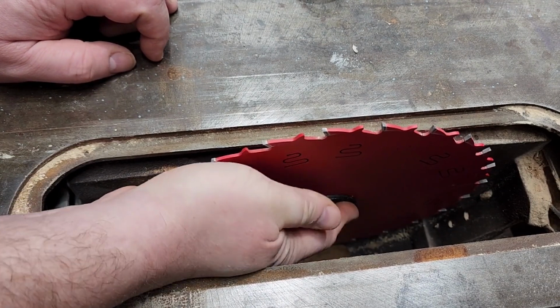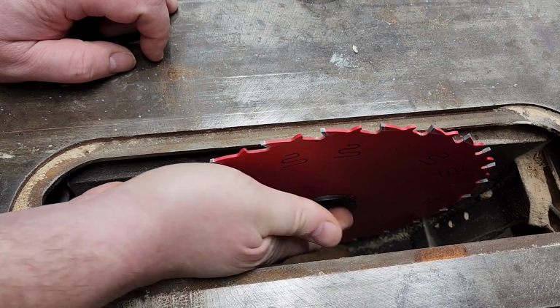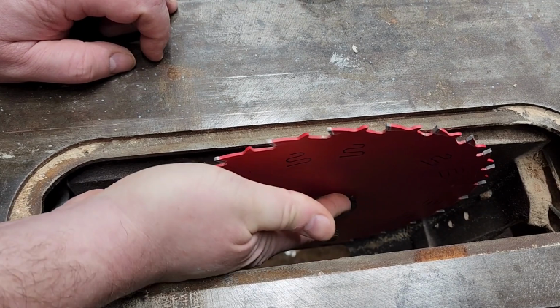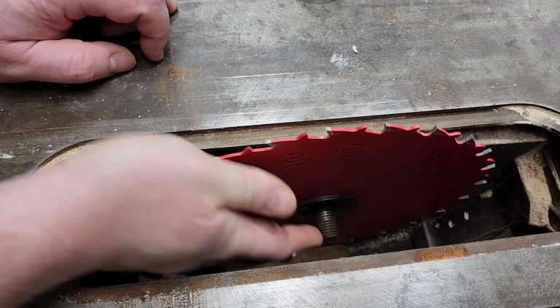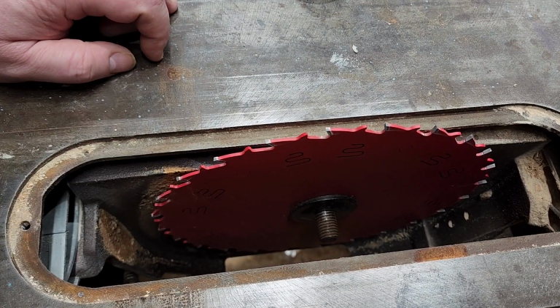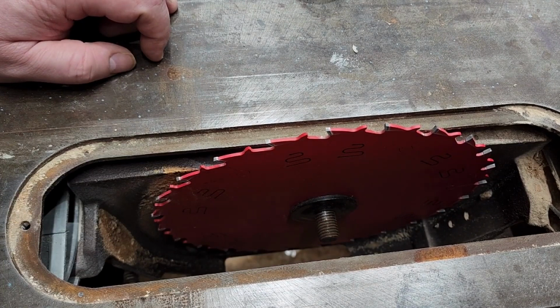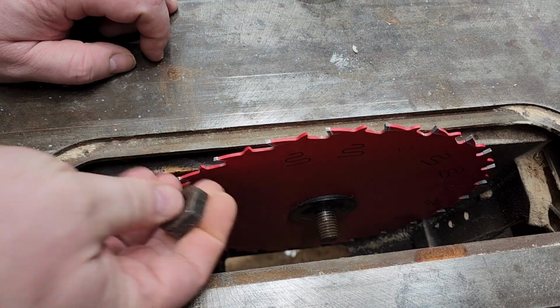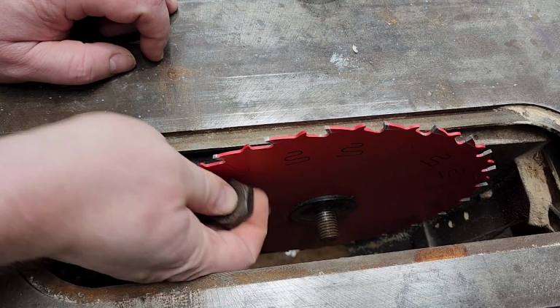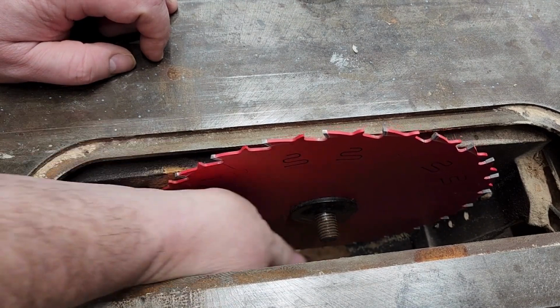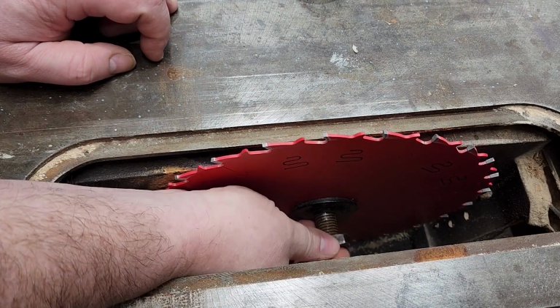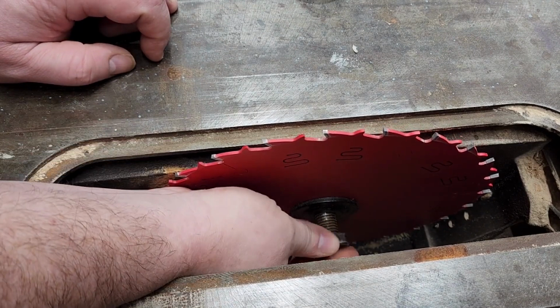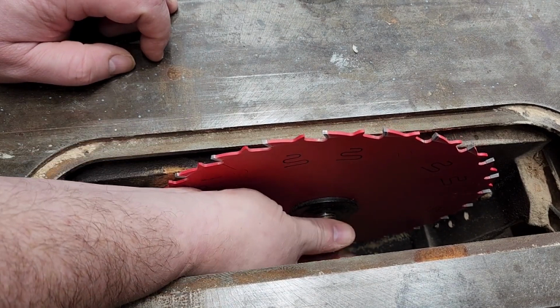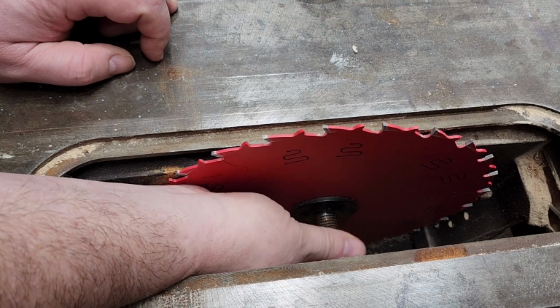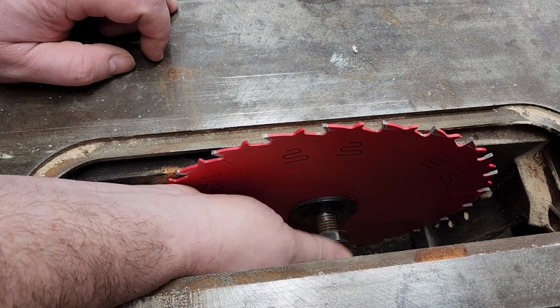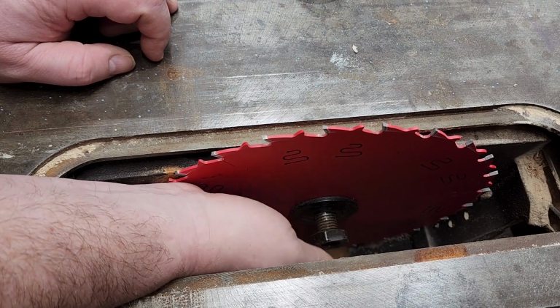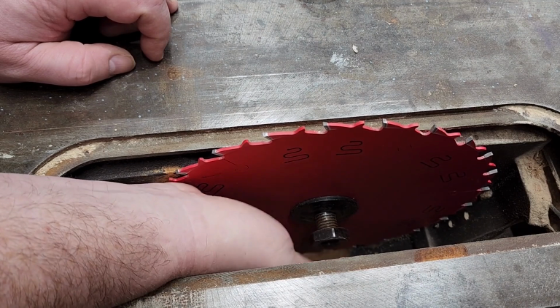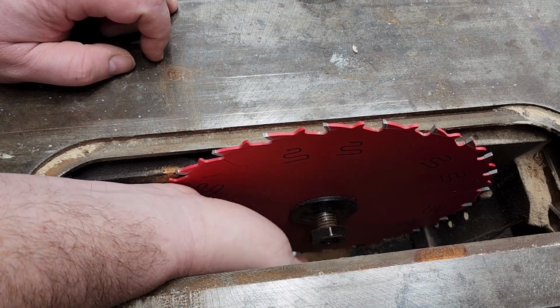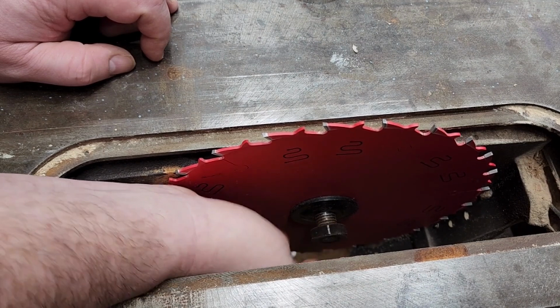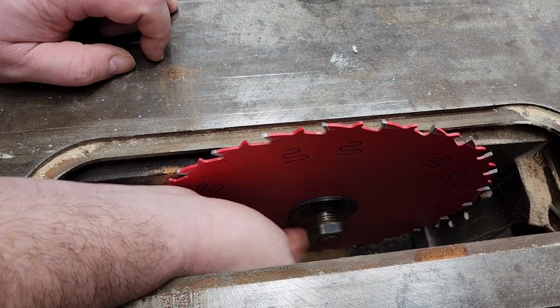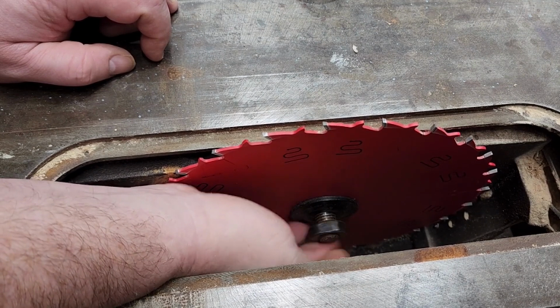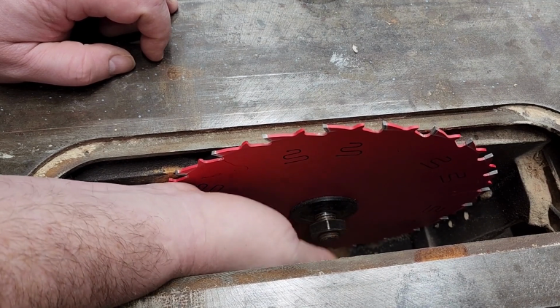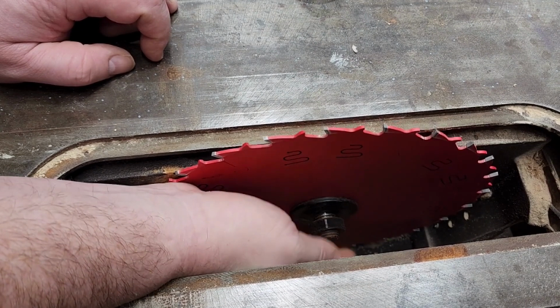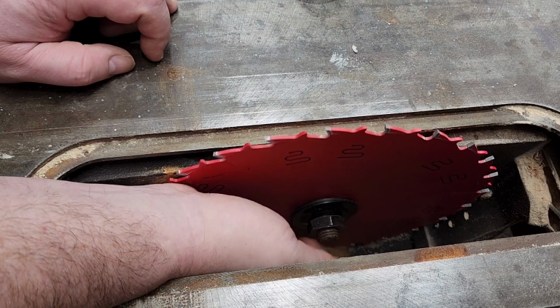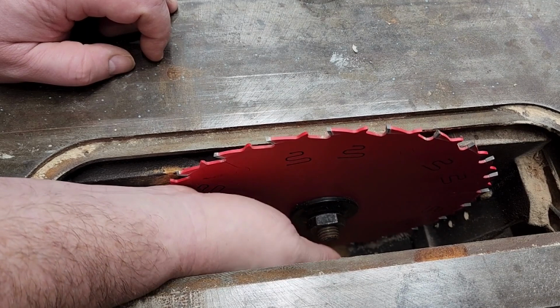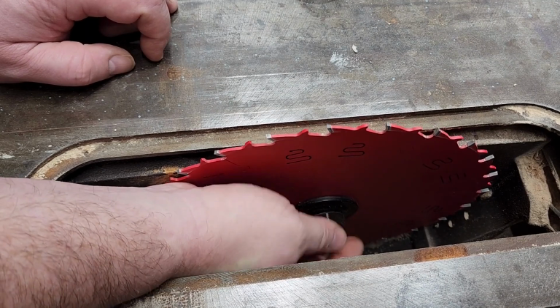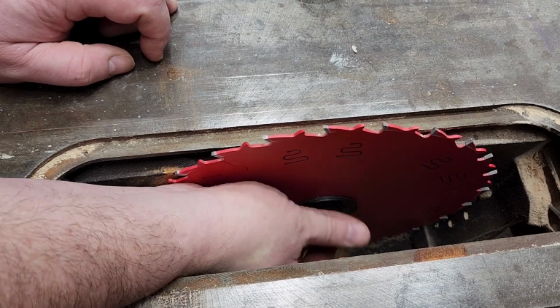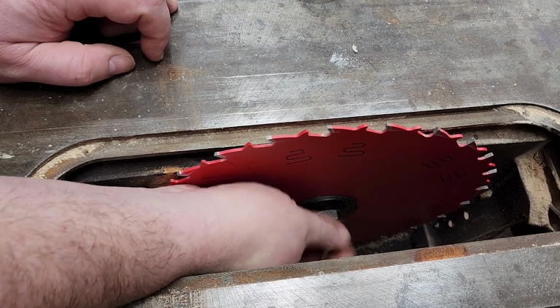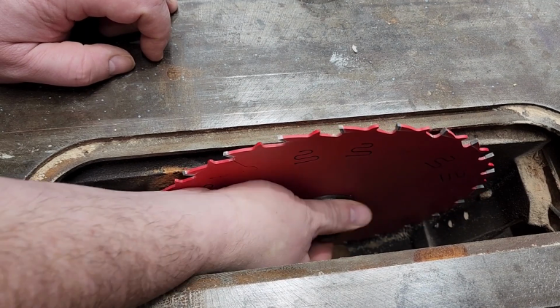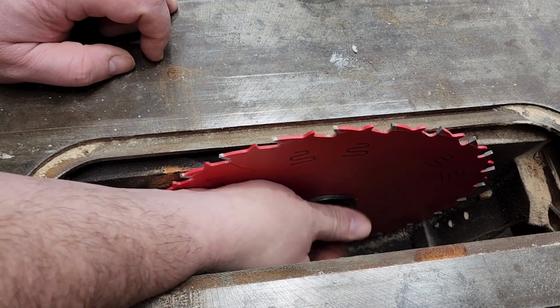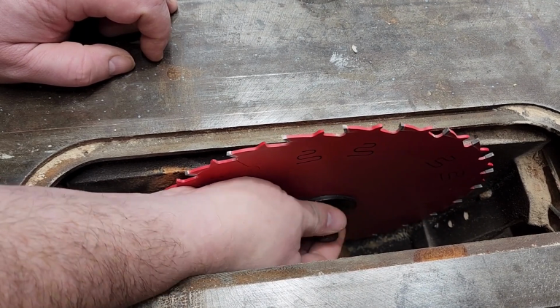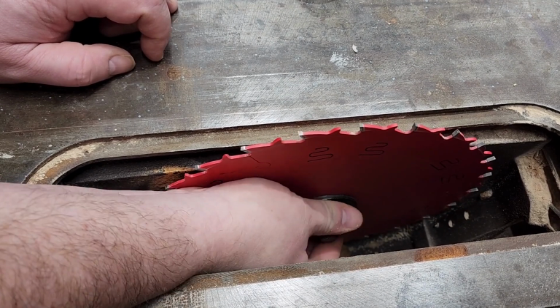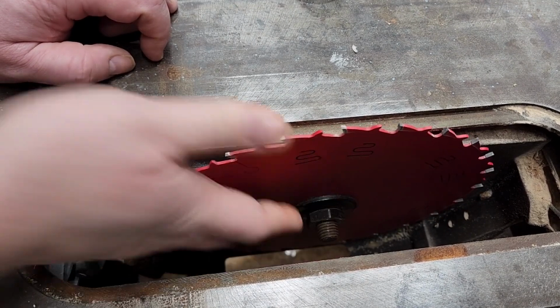So I have the new blade on. I just put the washer on. Now I will put the nut back on and I'm going to put it on until it is hand tight.